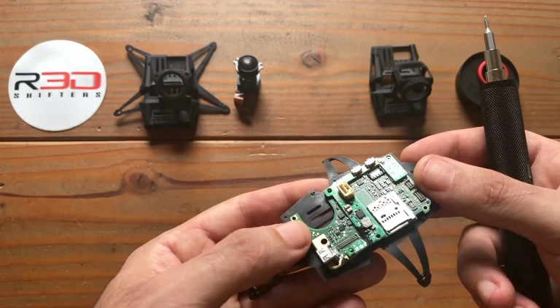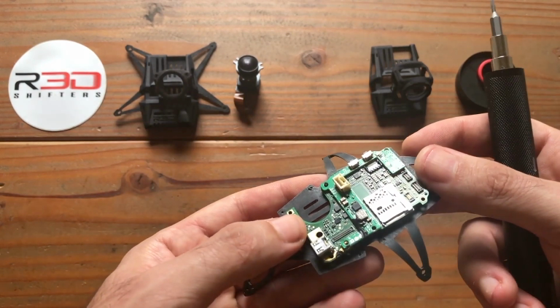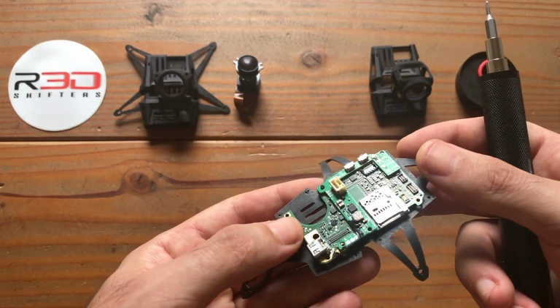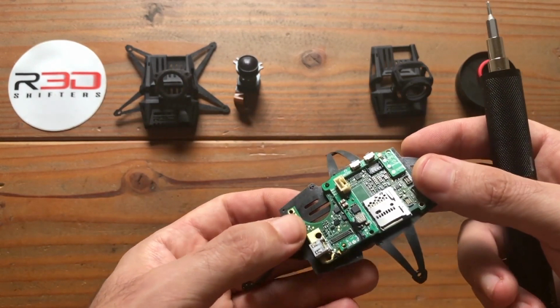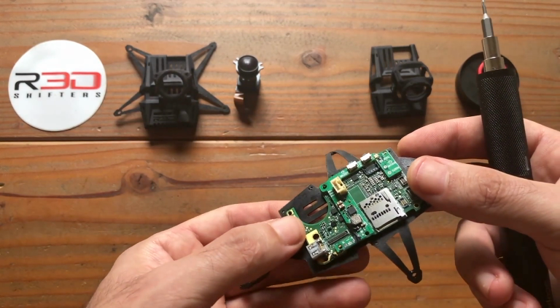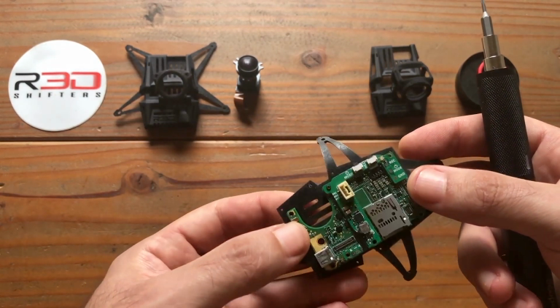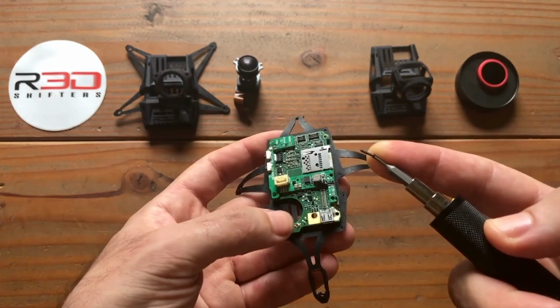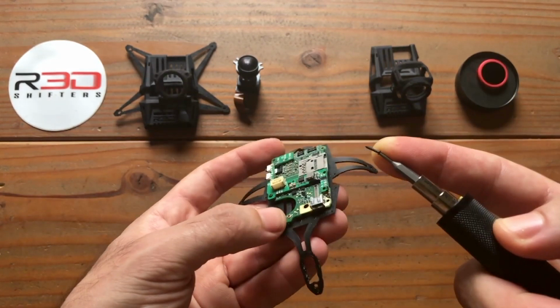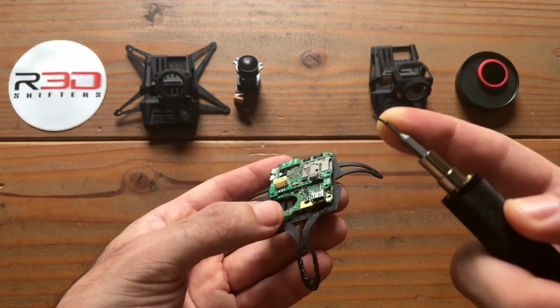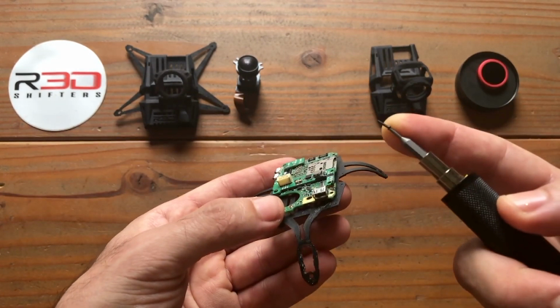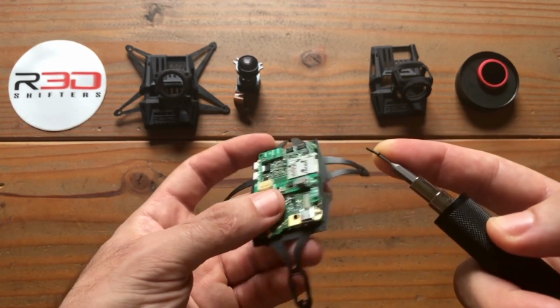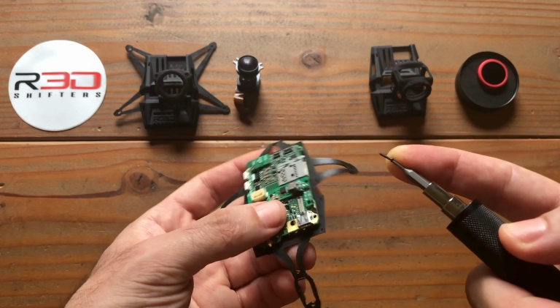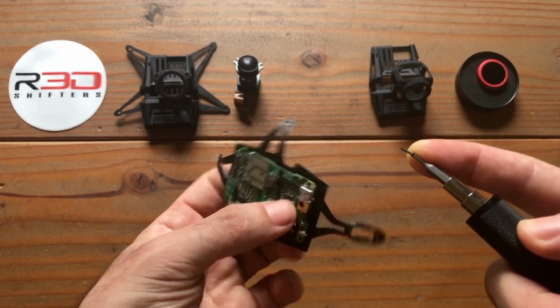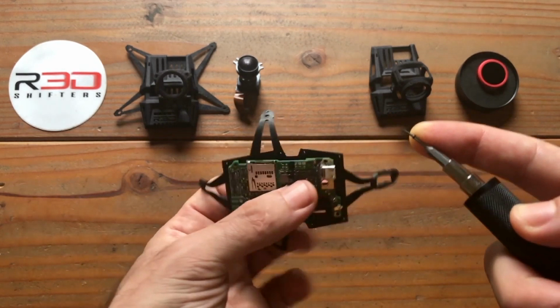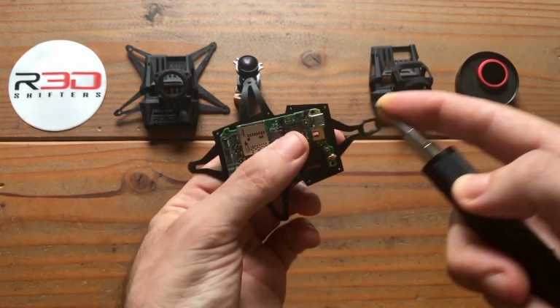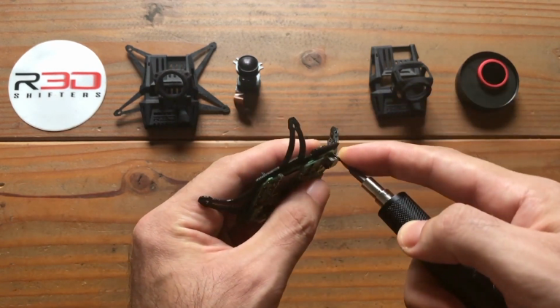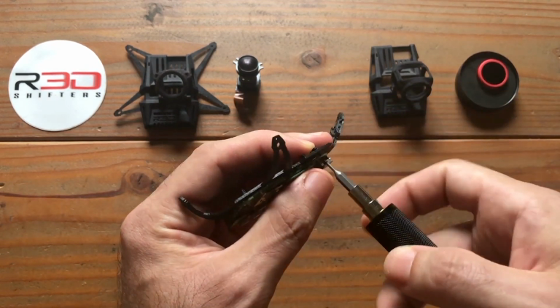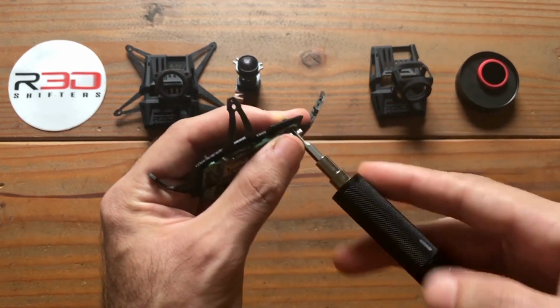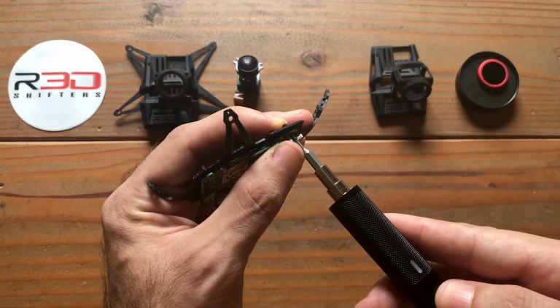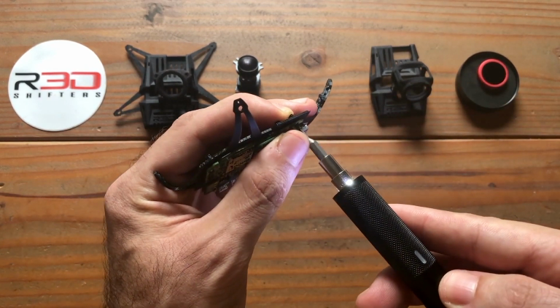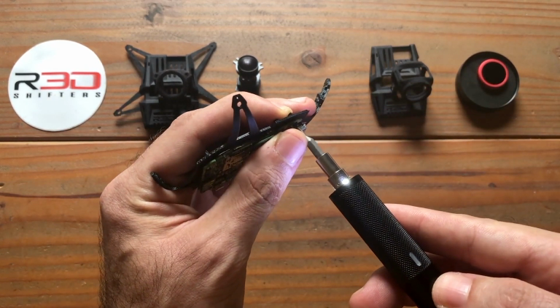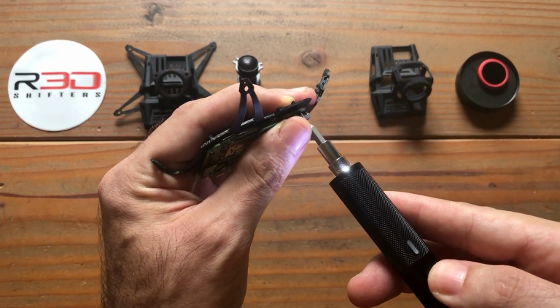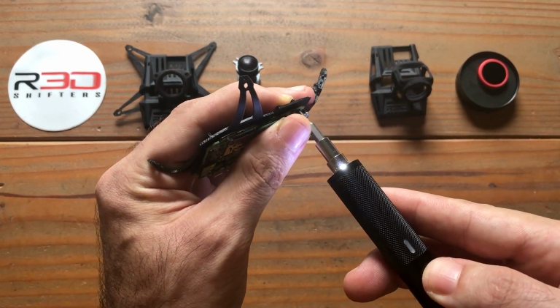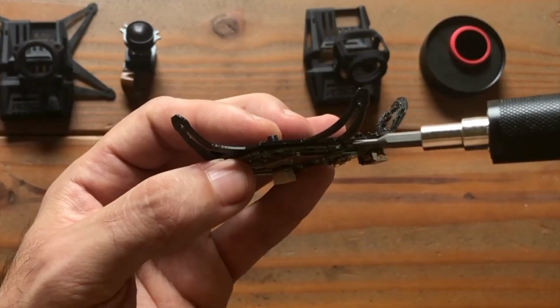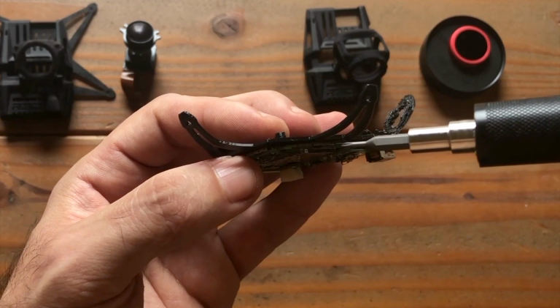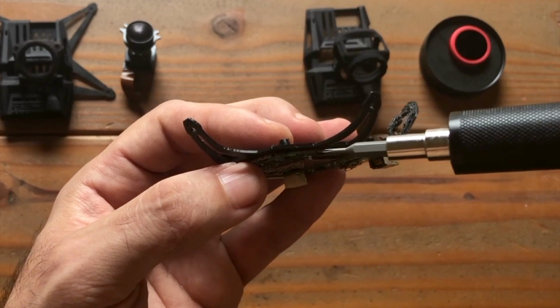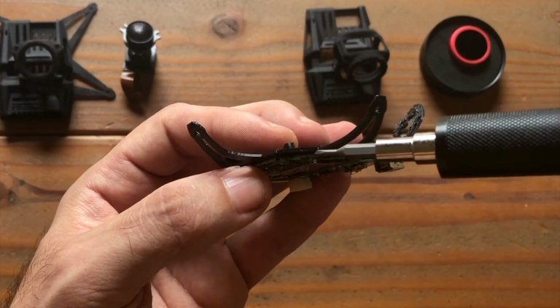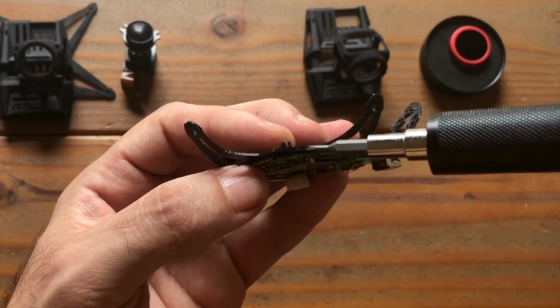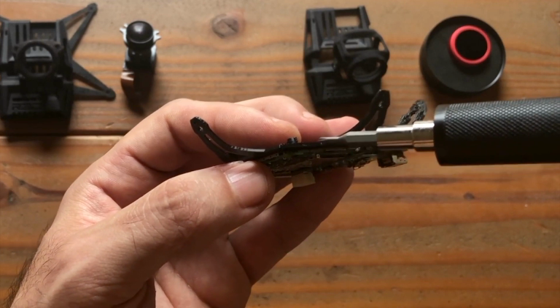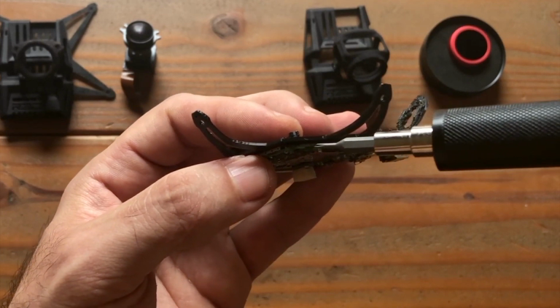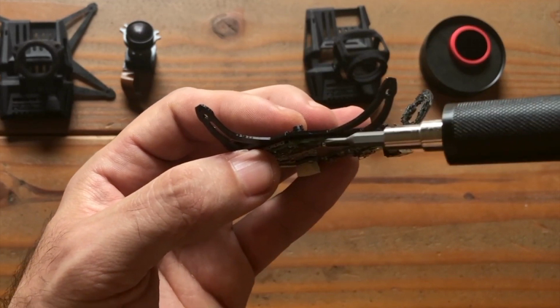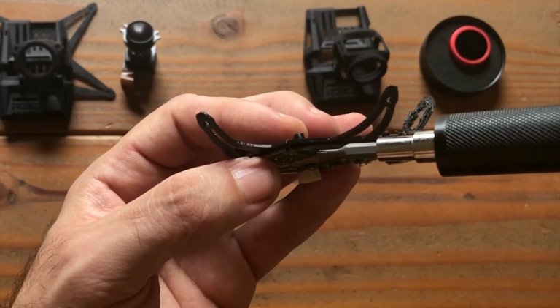Do not over-screw — you just want it to bite. Moving along with 6mm screws for the rest of the build. Be sure not to over-screw and maintain a gap between the plate and the top of the motherboard.